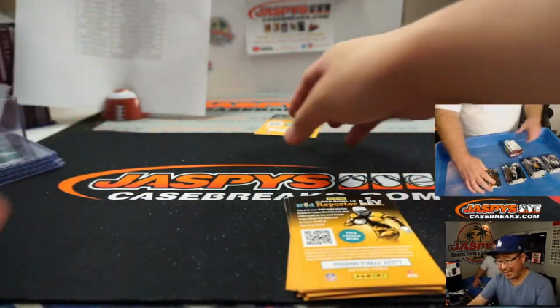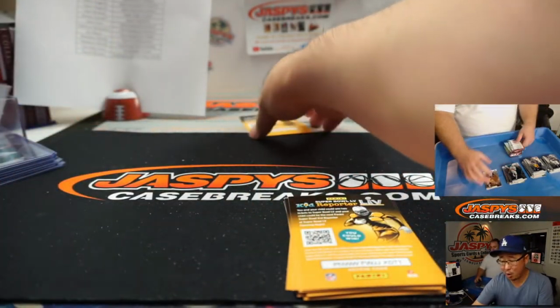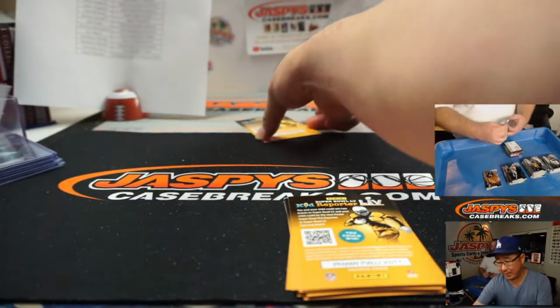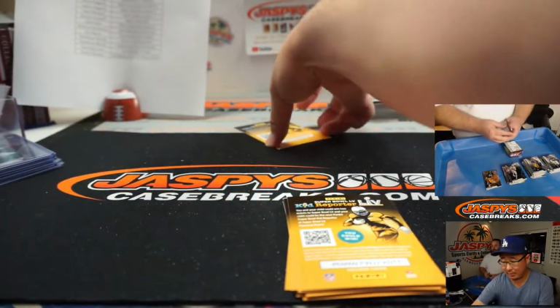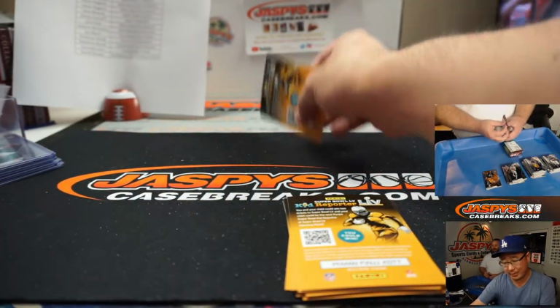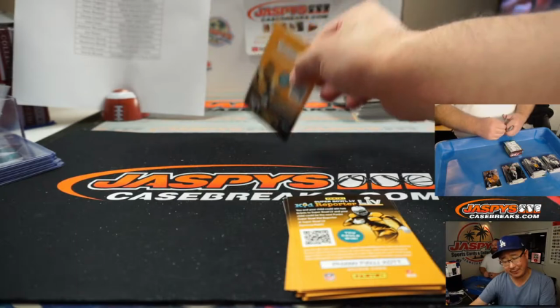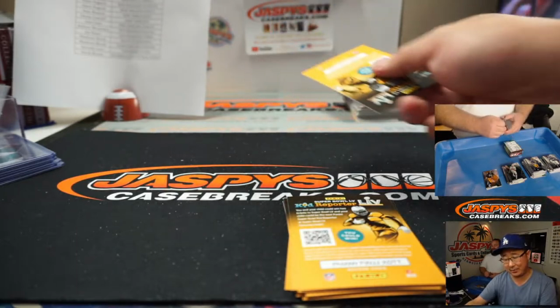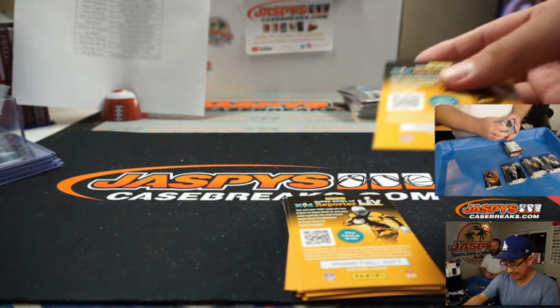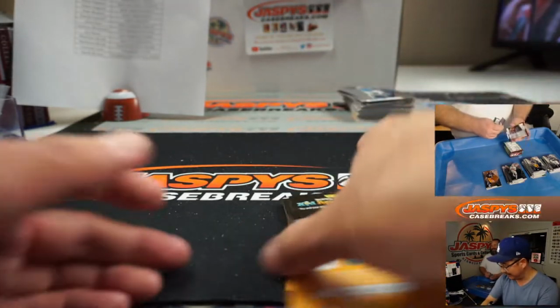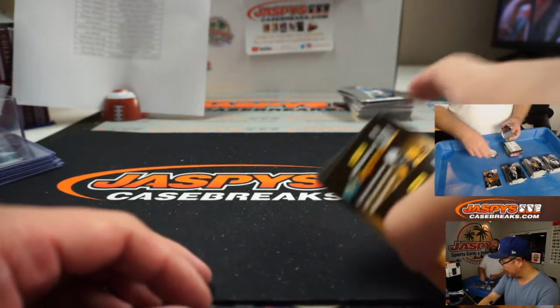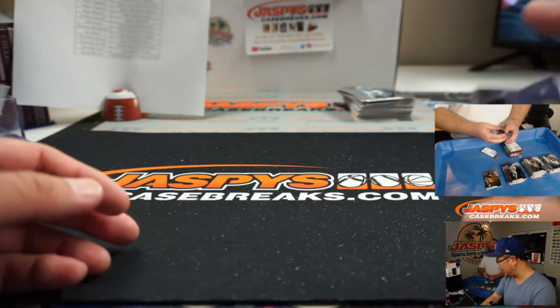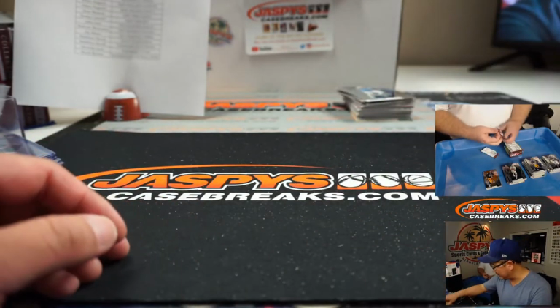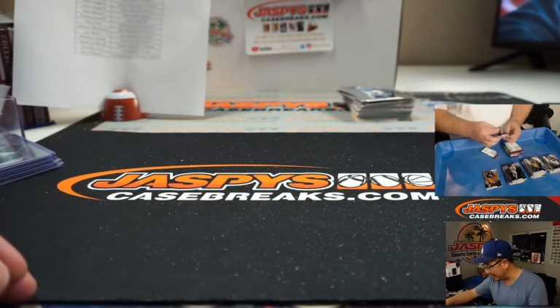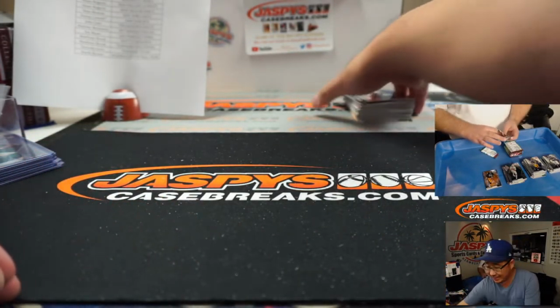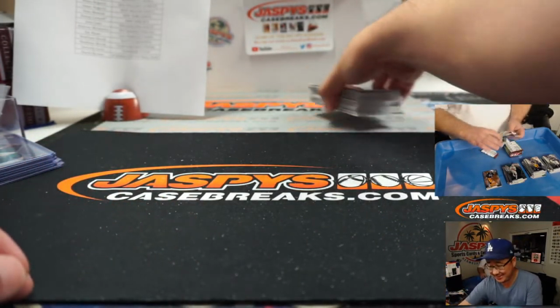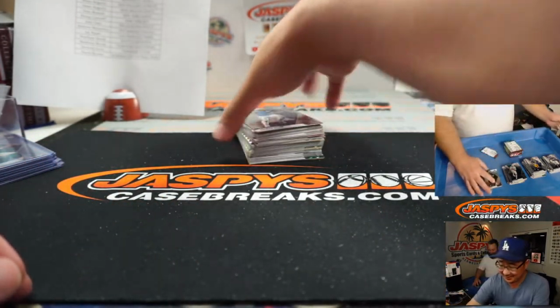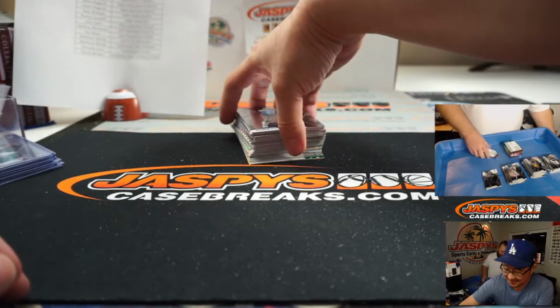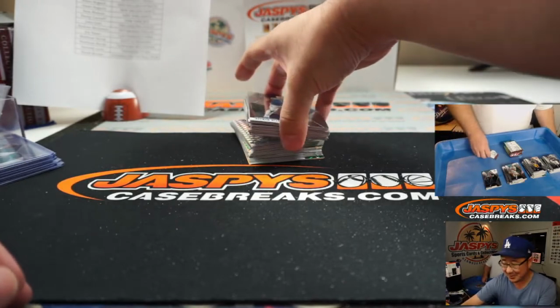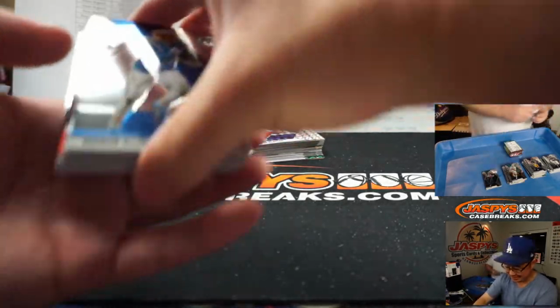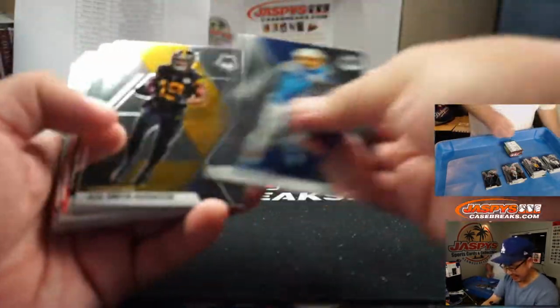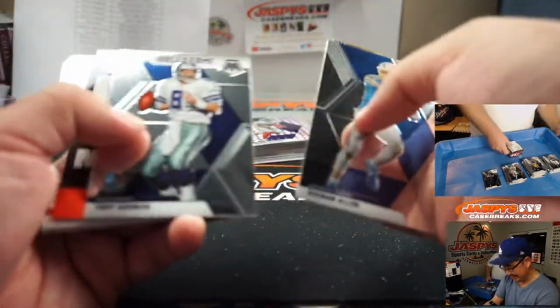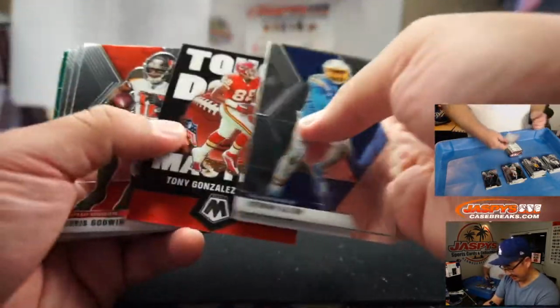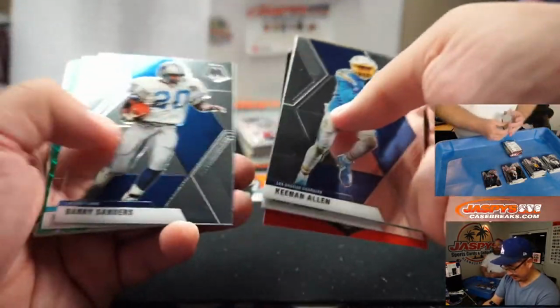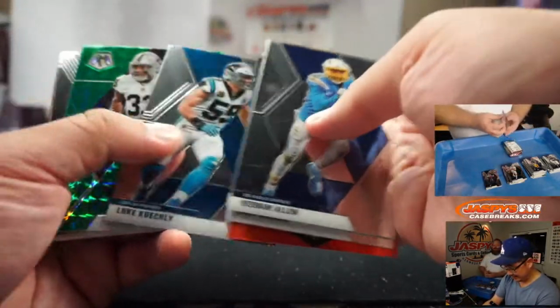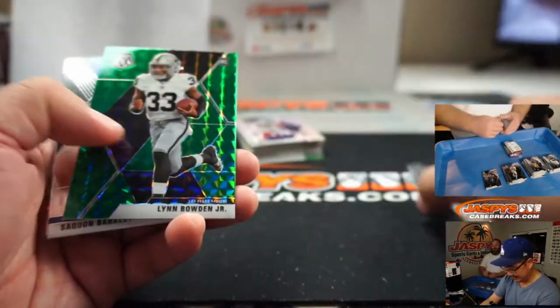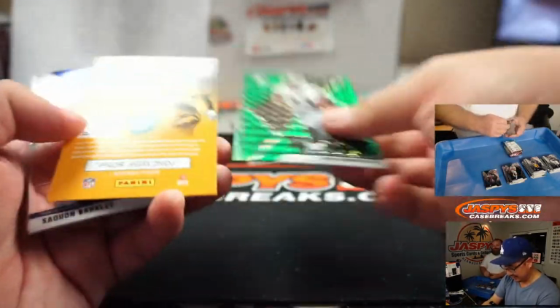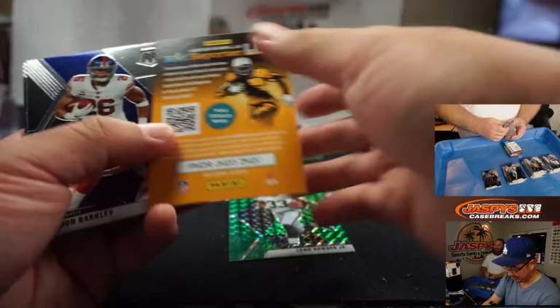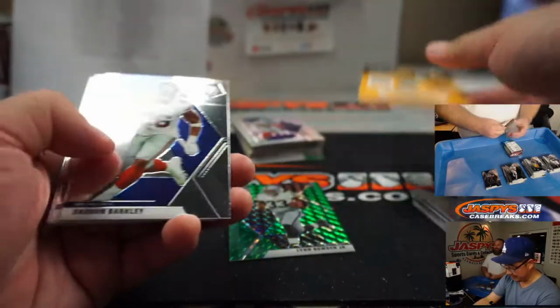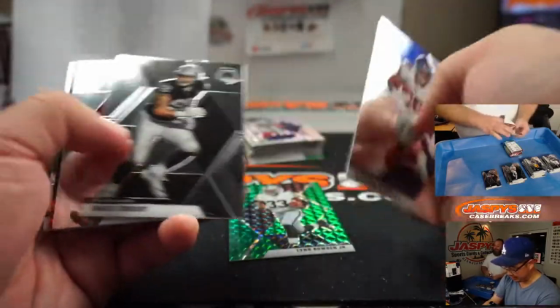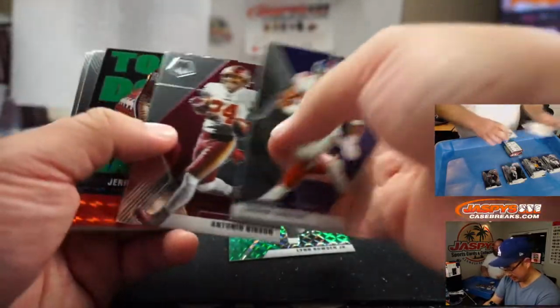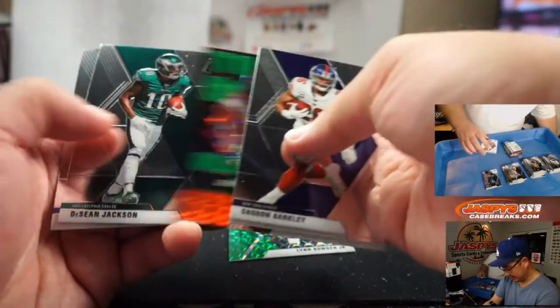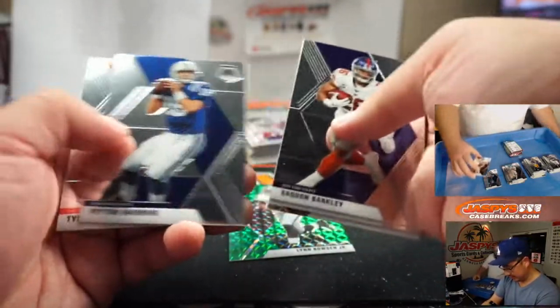Tua Tagovailoa NFL debut going to Sean Maddox - so used to Mosaic basketball! Jonathan Taylor silver for the Colts, John G. Apologize - I think I'm having a stroke. You just saw me have a stroke right there. Lynn Badham Jr., green.